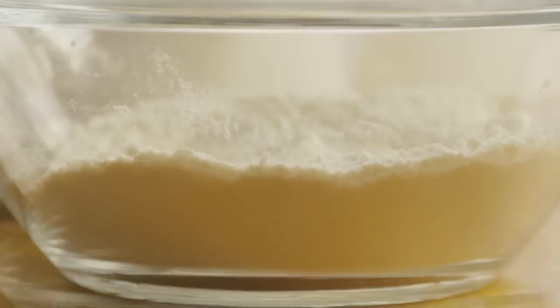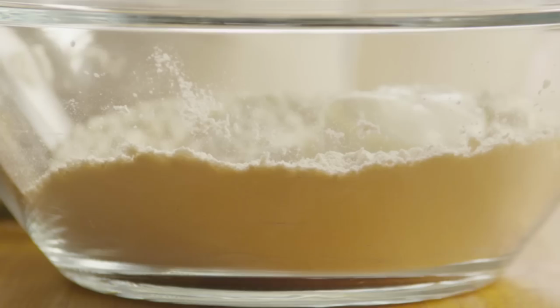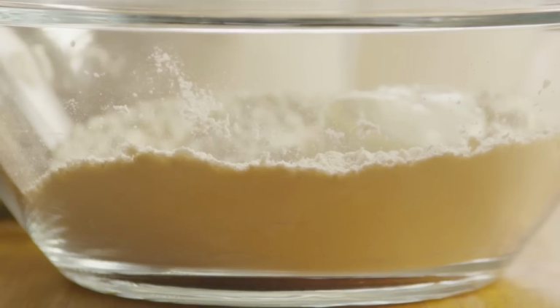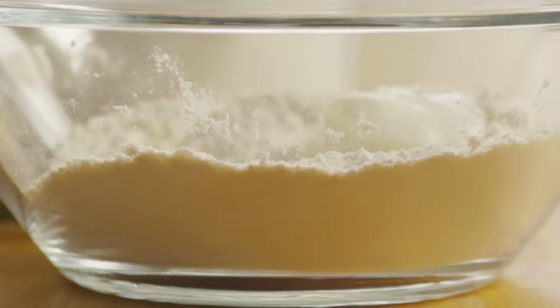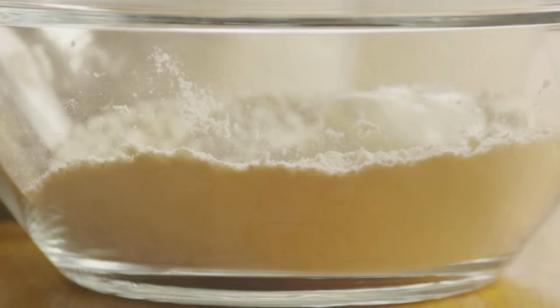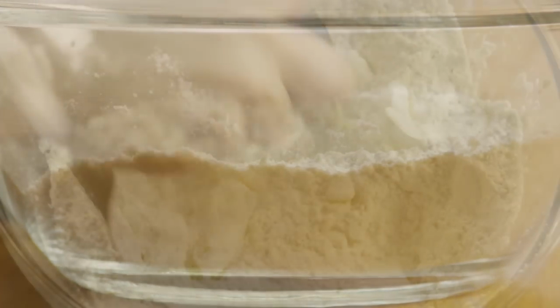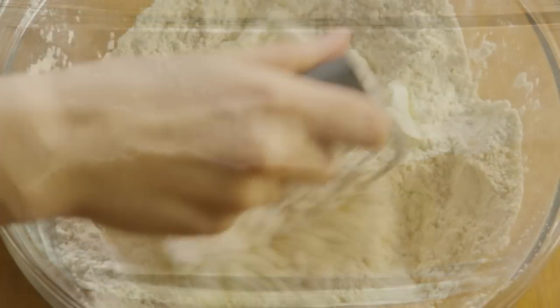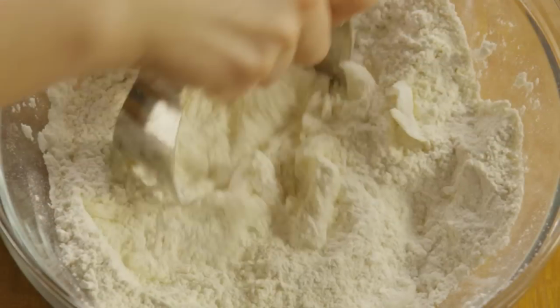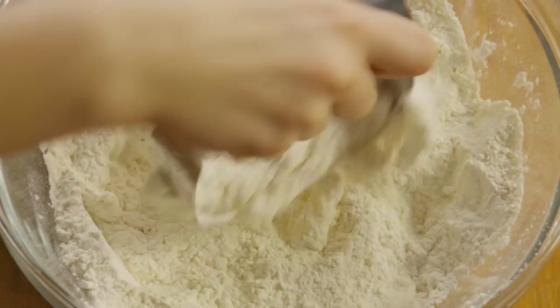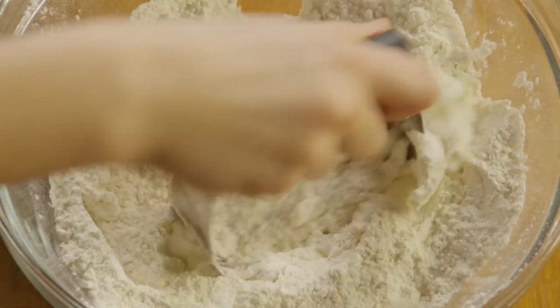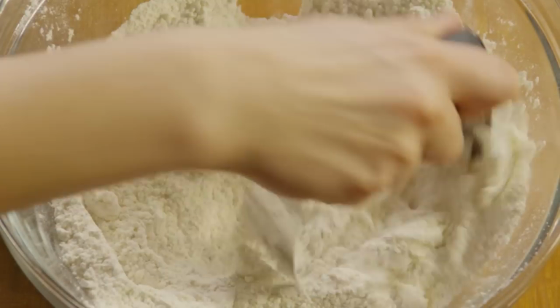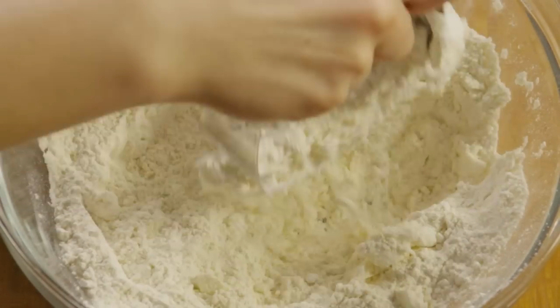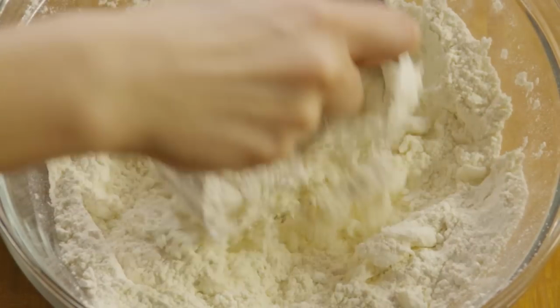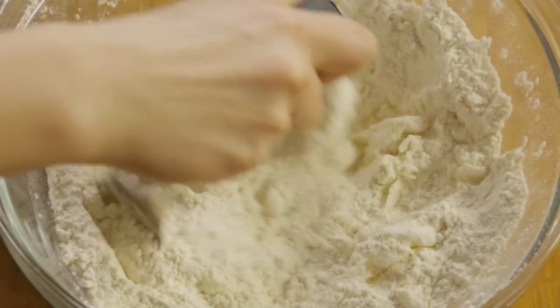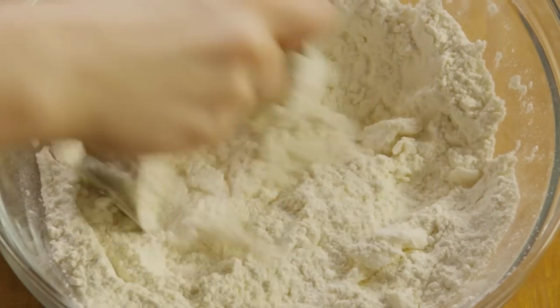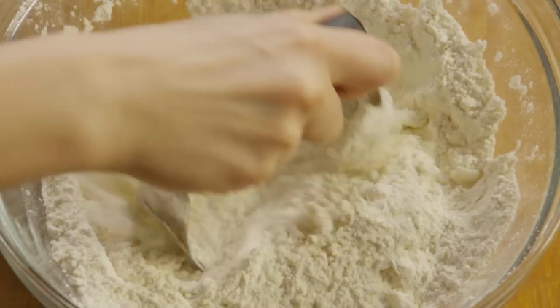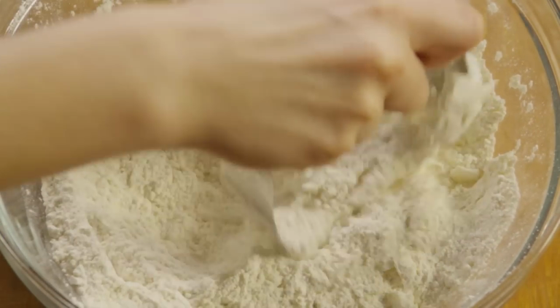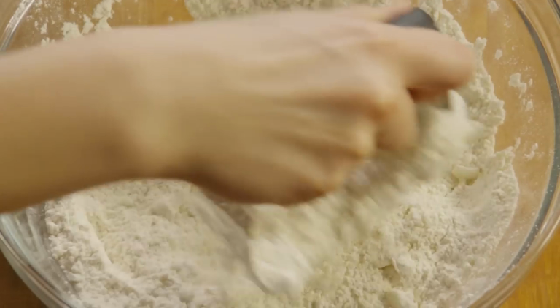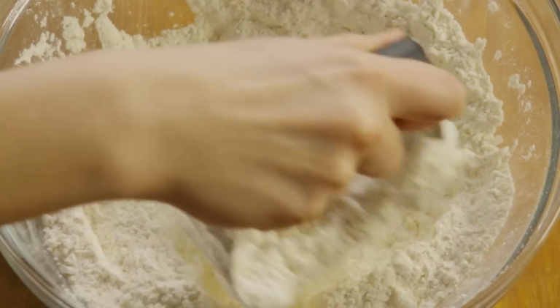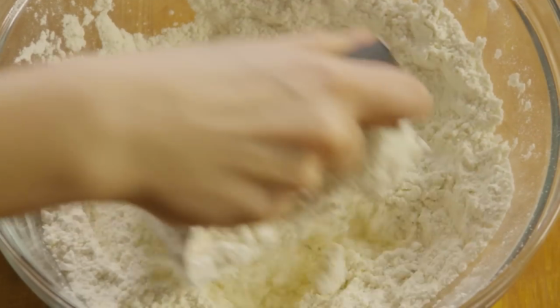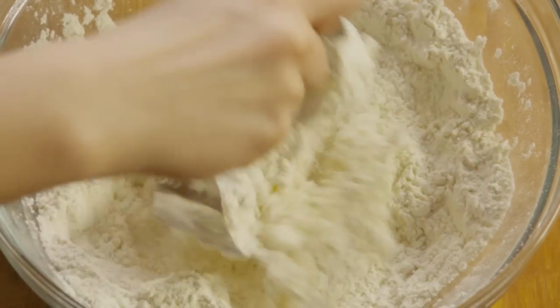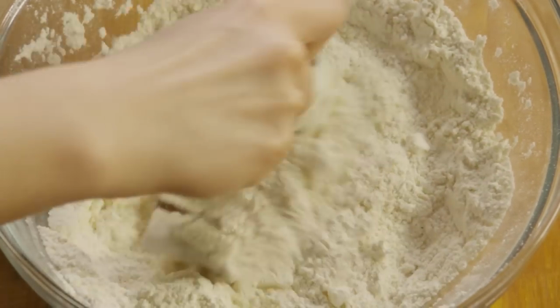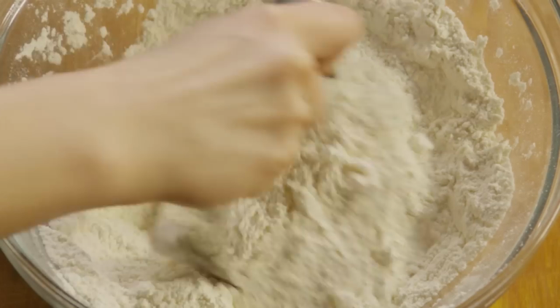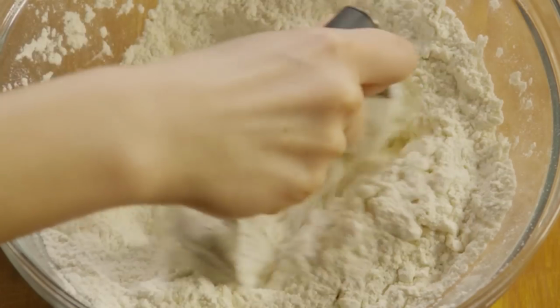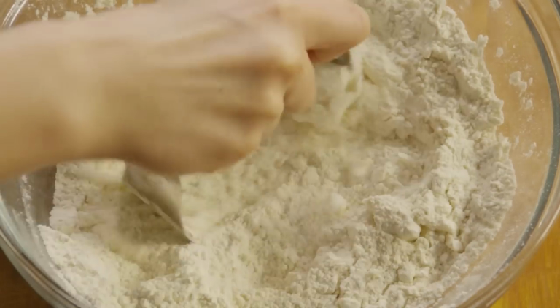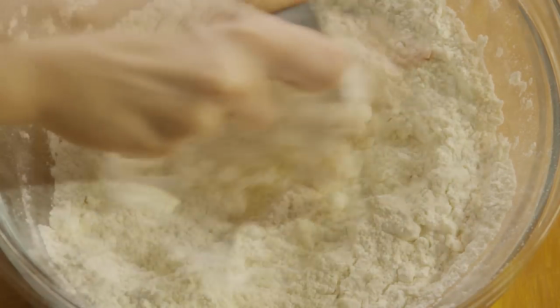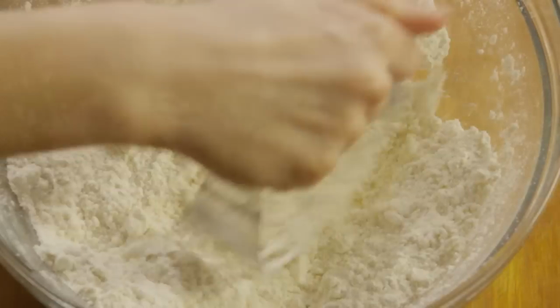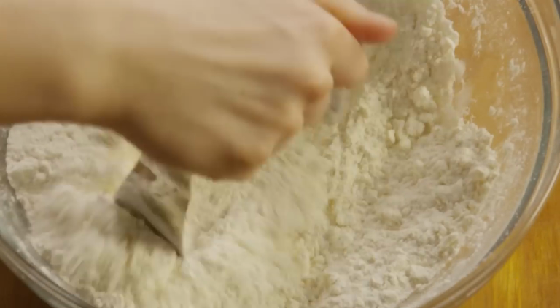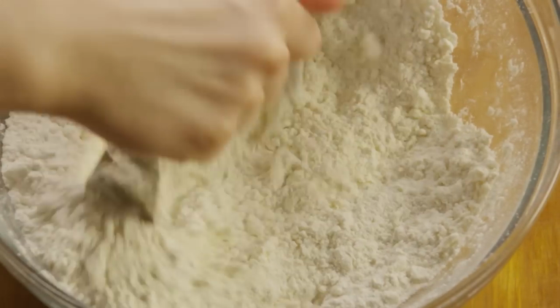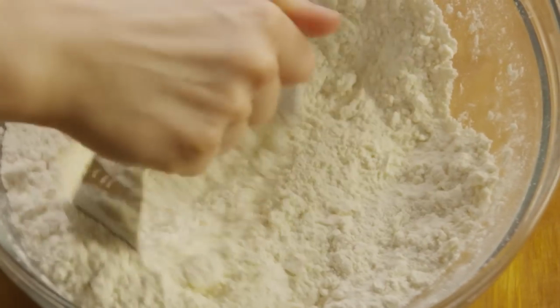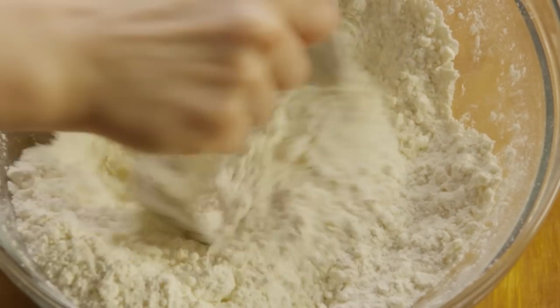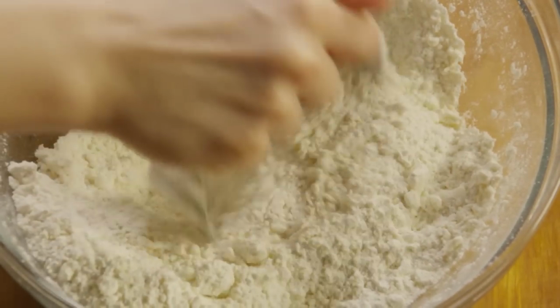Then add a third of a cup of shortening. Use a pastry blender to cut in the shortening until the mixture resembles coarse crumbs. If you don't have a pastry blender, two knives work just as well.